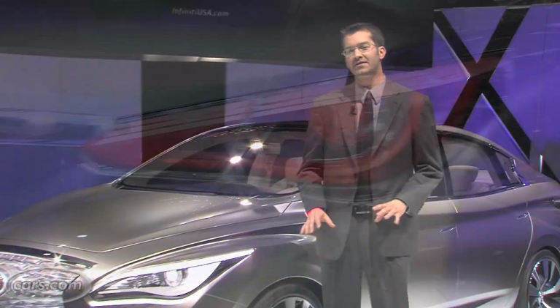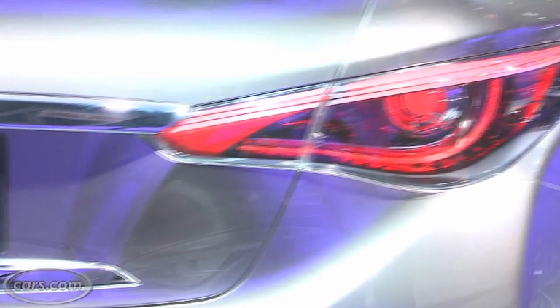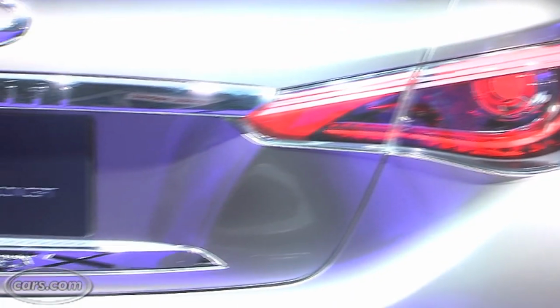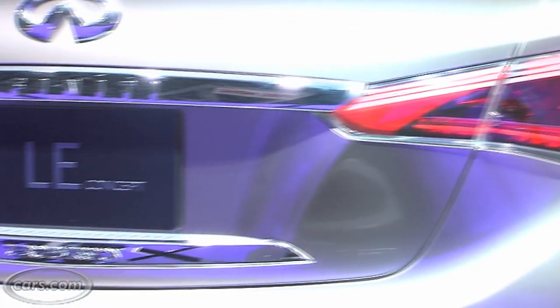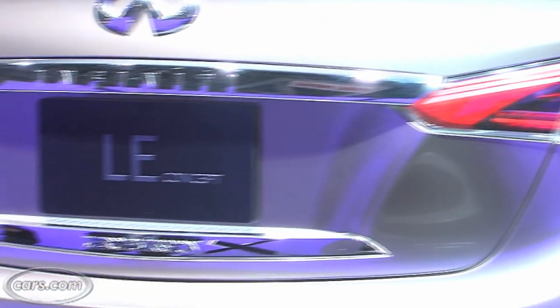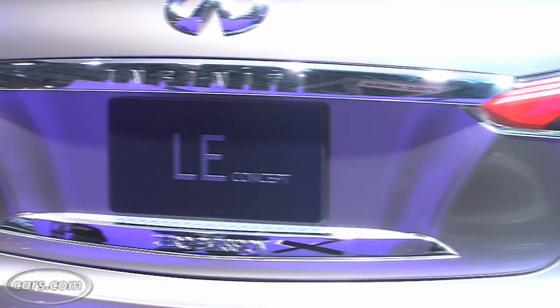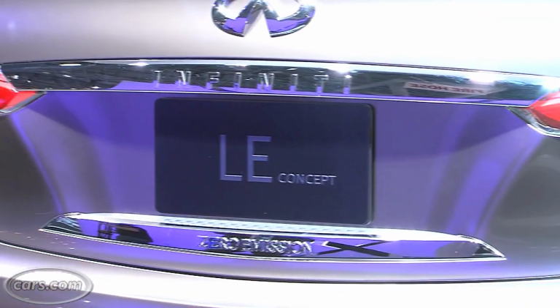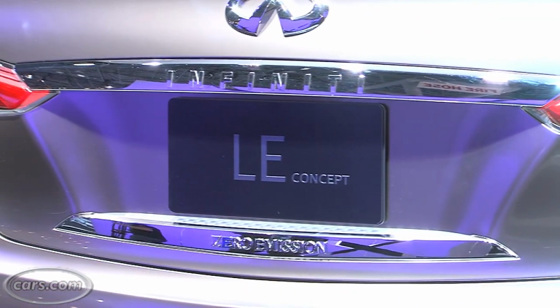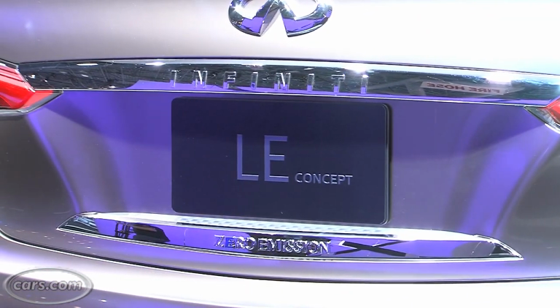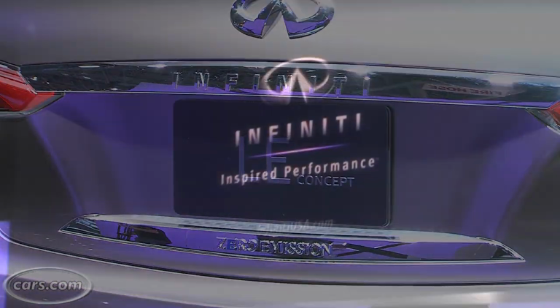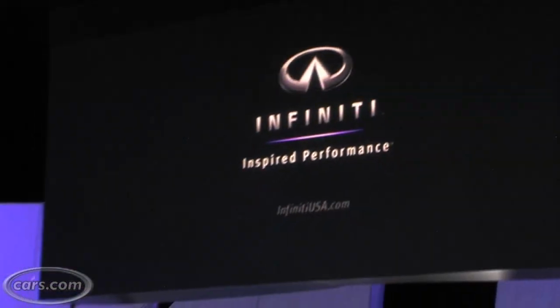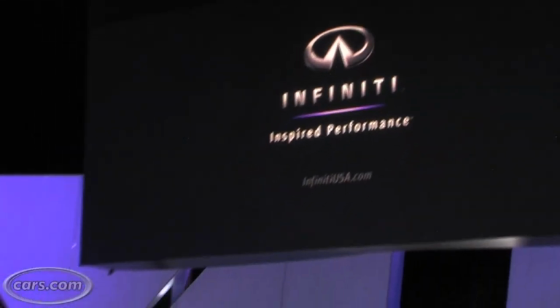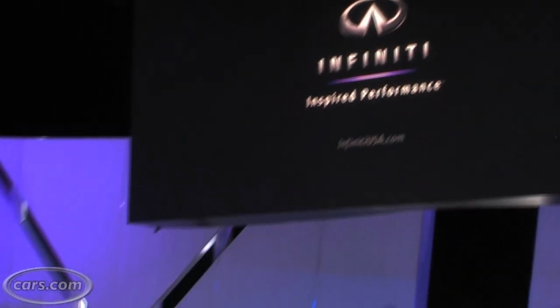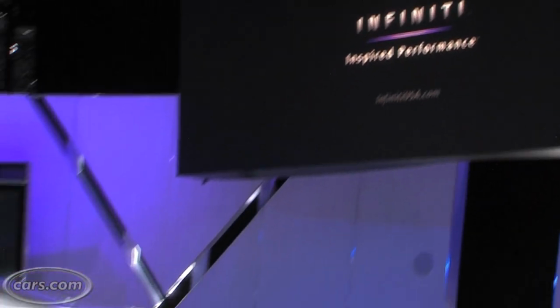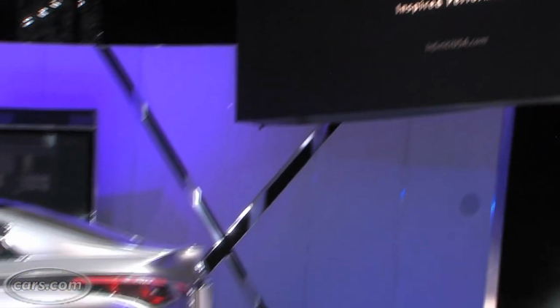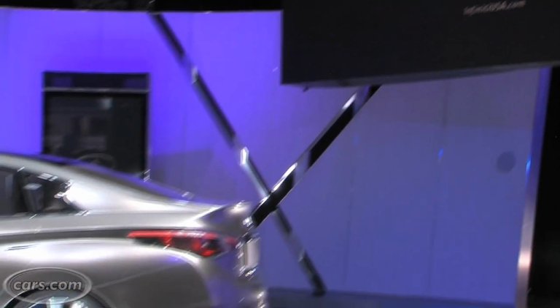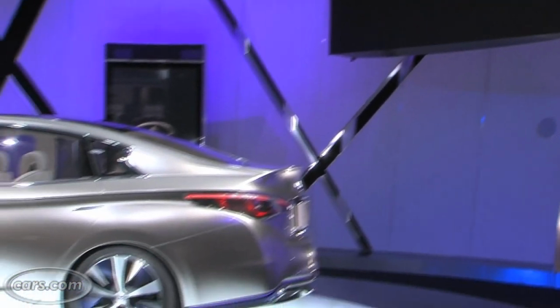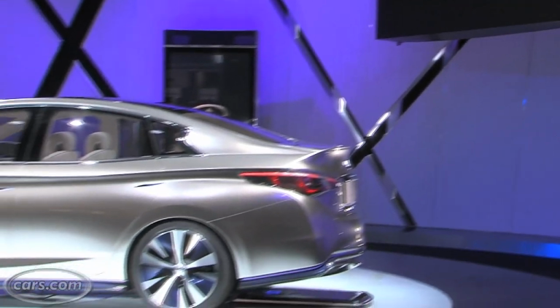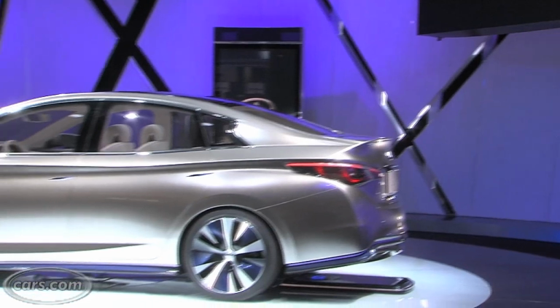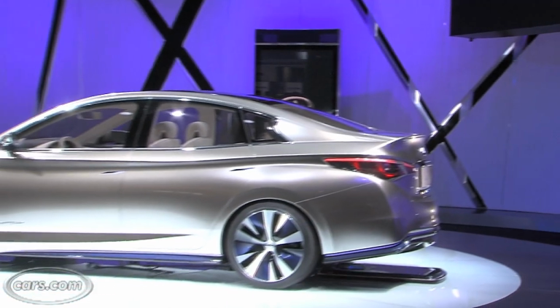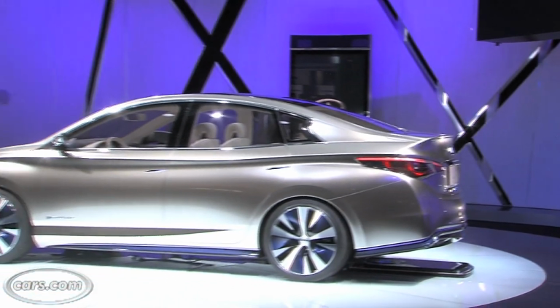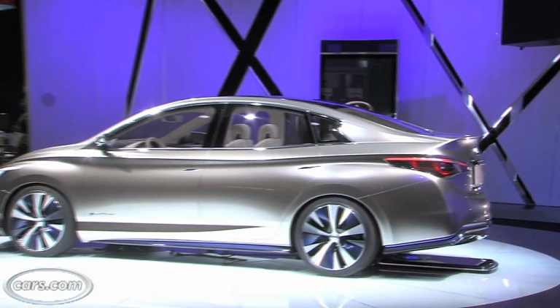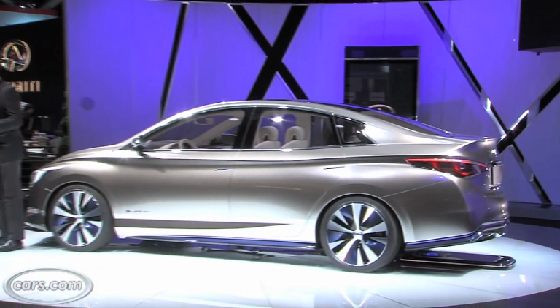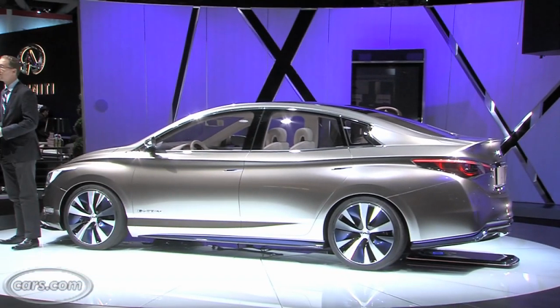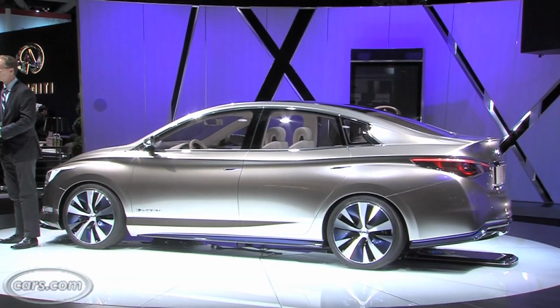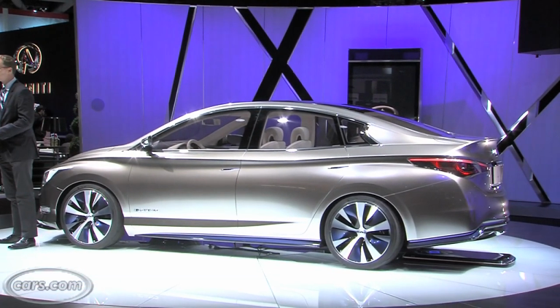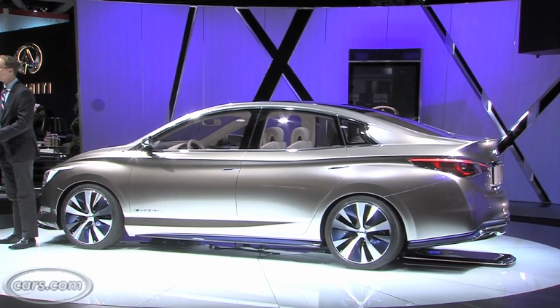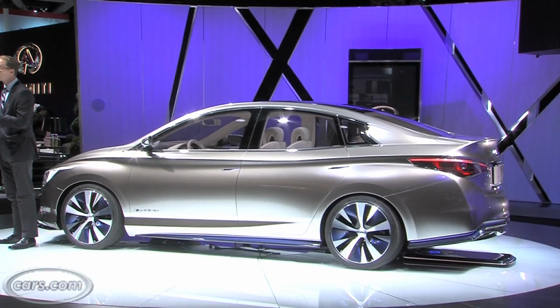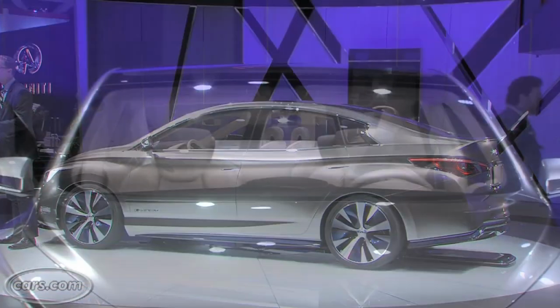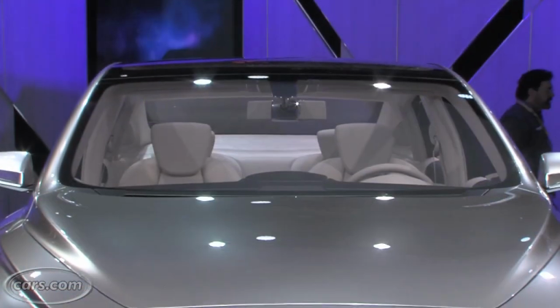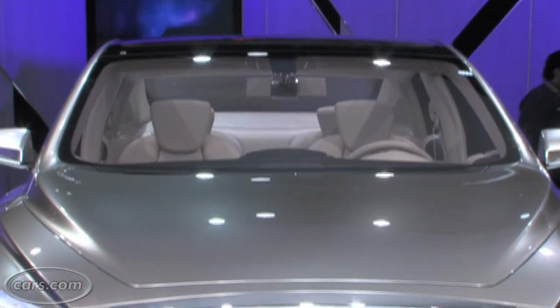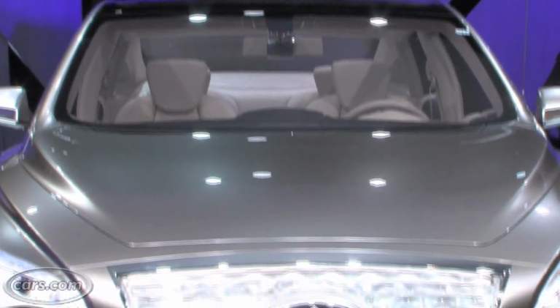Now, this is an all-electric concept that Infiniti says is 85% production ready. When it goes on sale, it will have an estimated range of 100 miles.